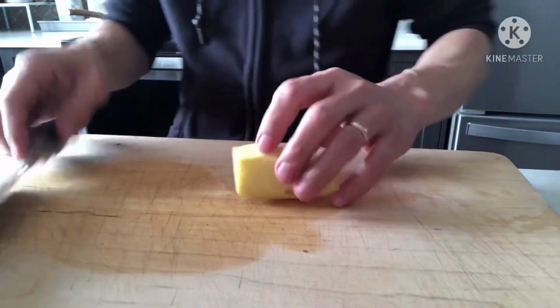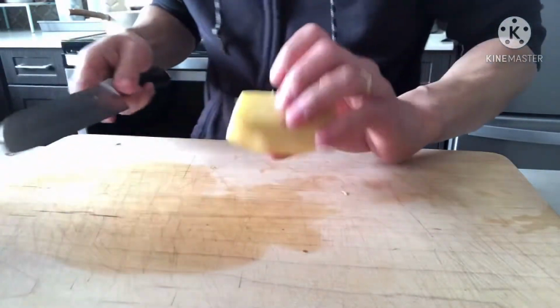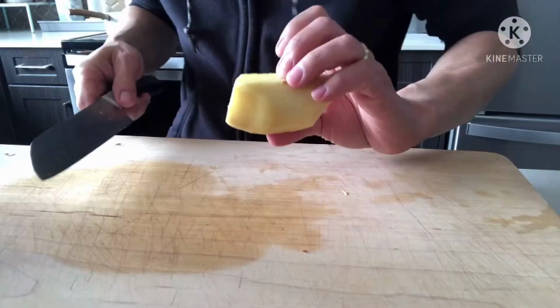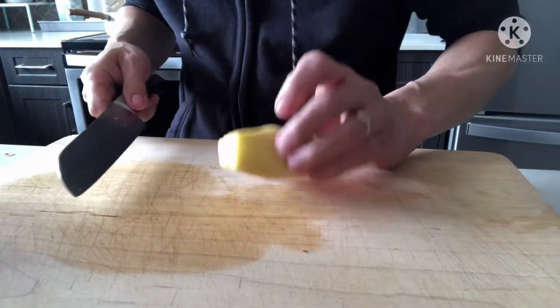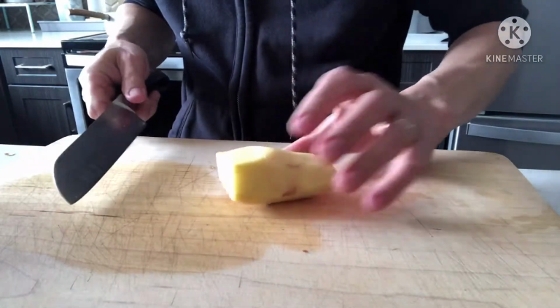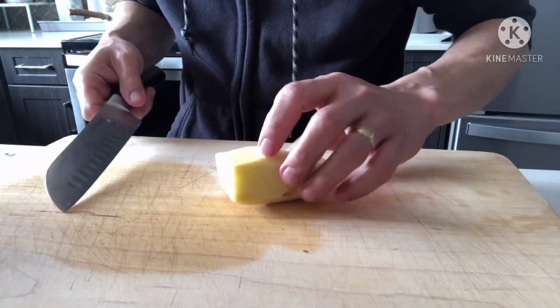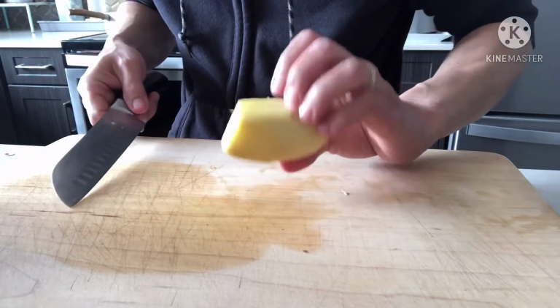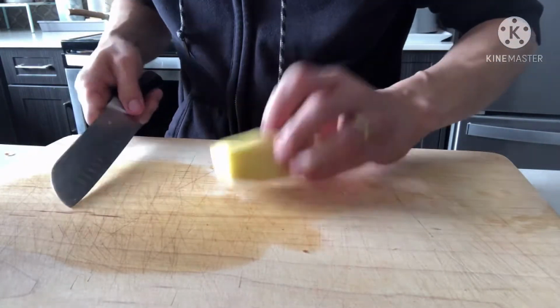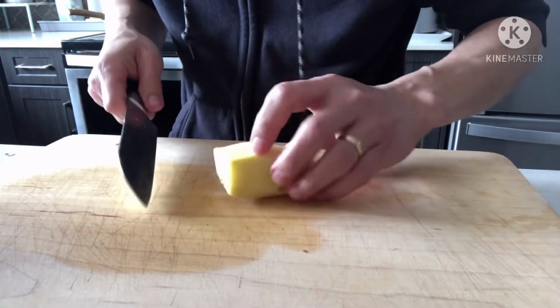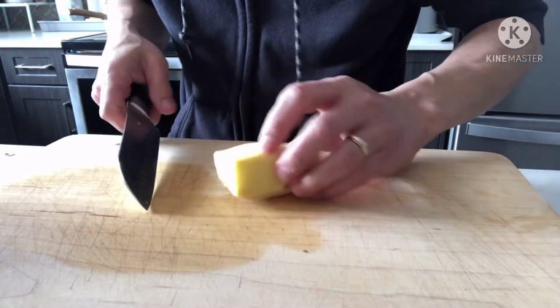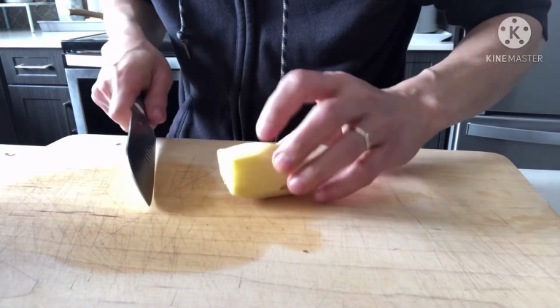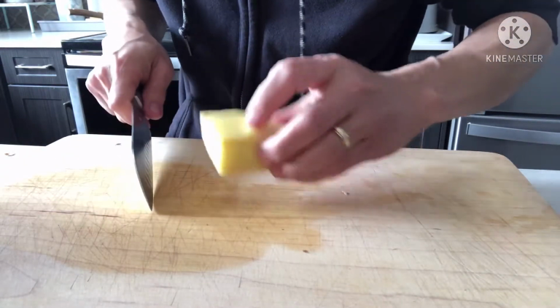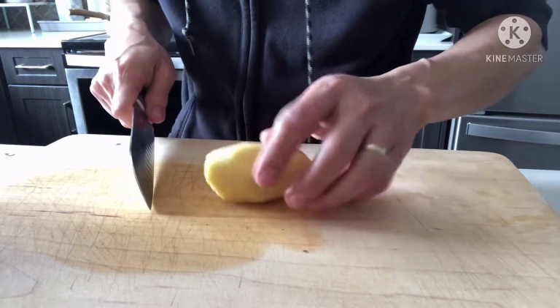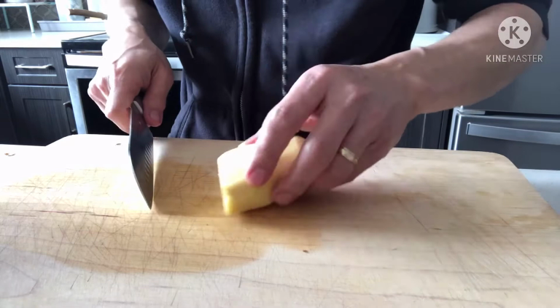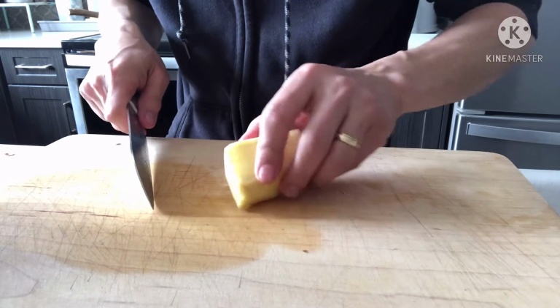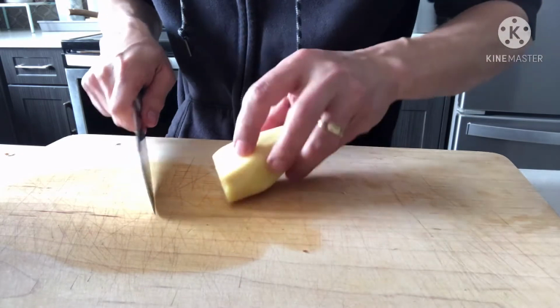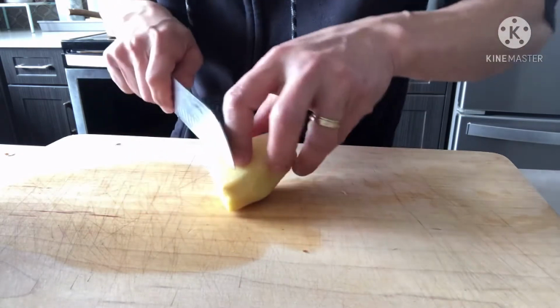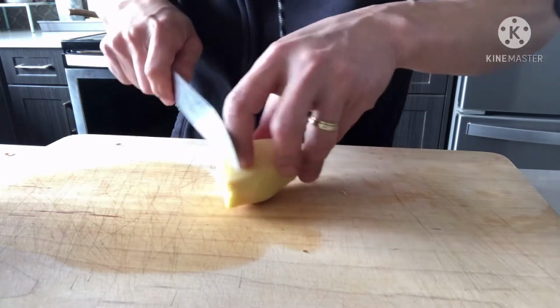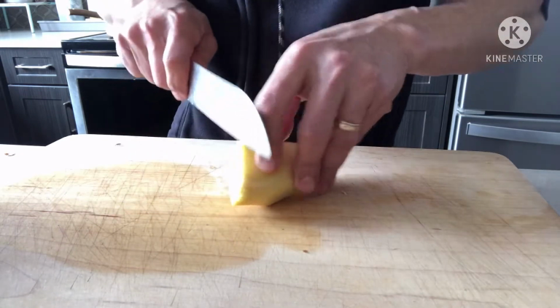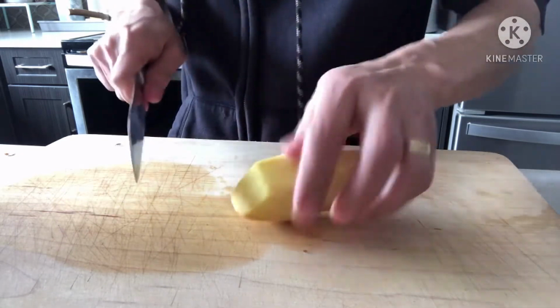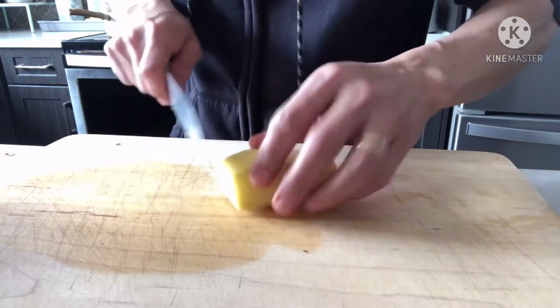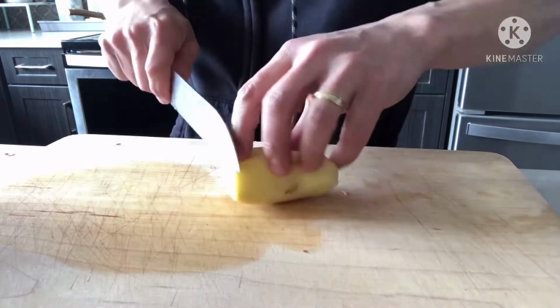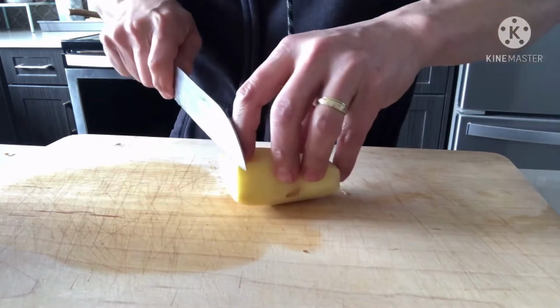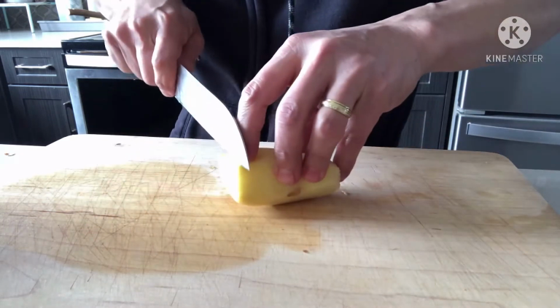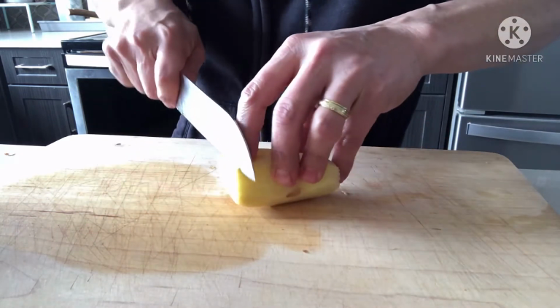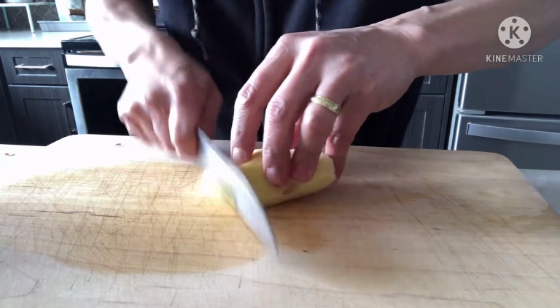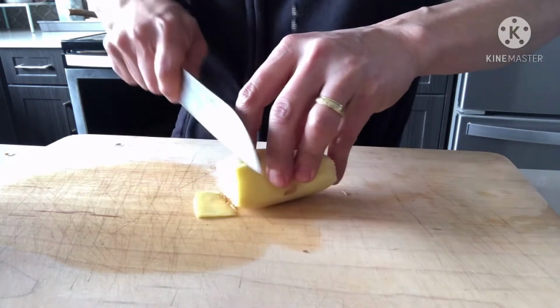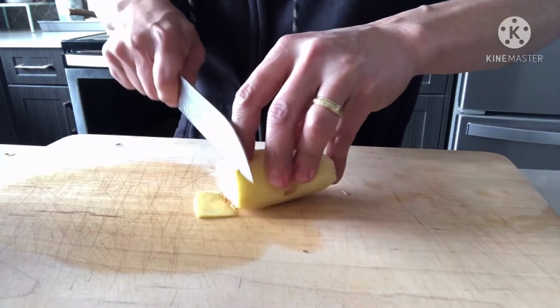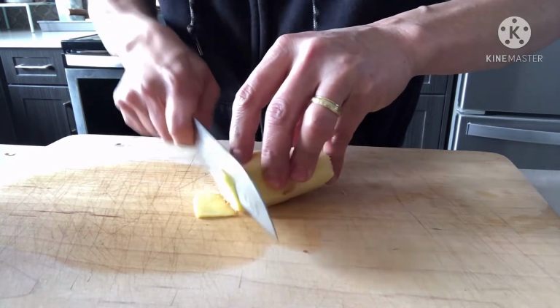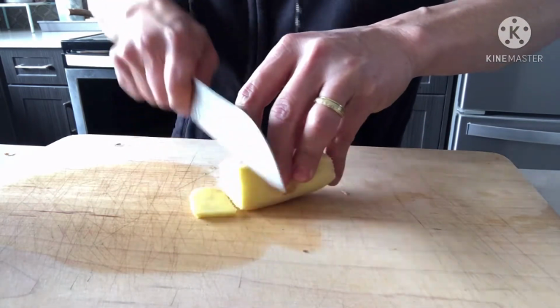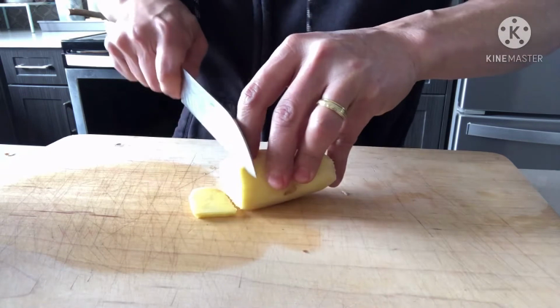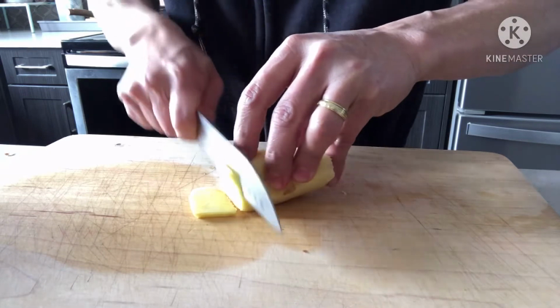Hihiwayin lang natin yung ginger ng julienne. Julienne — manipis ang pagkahihwa. Ganyan lang, ganyan lang.